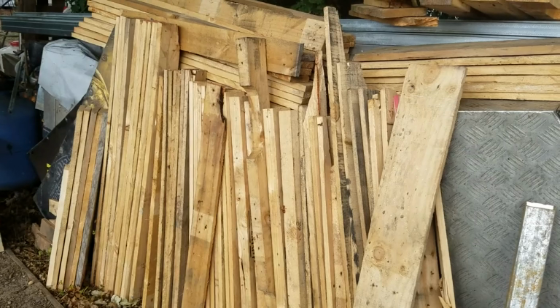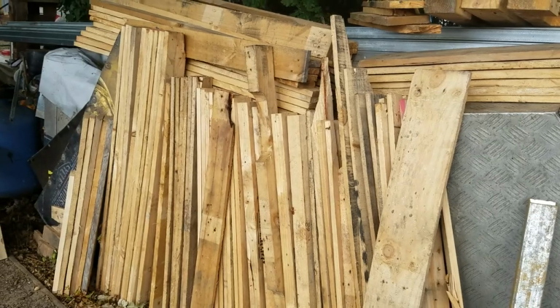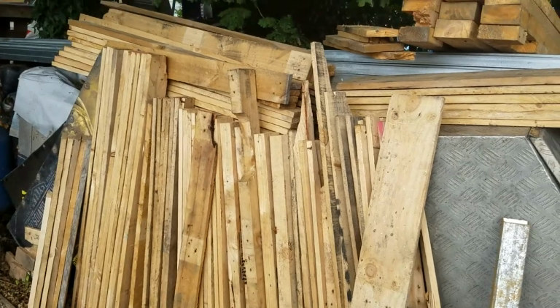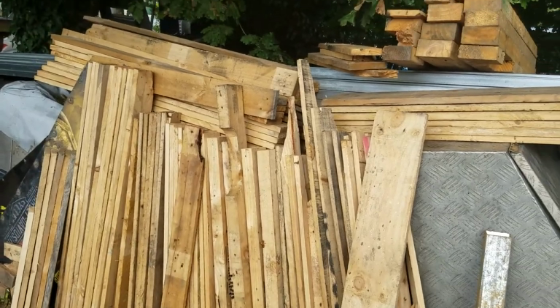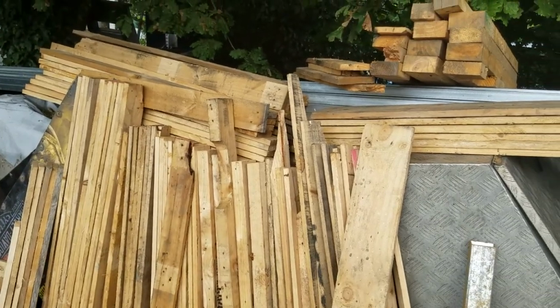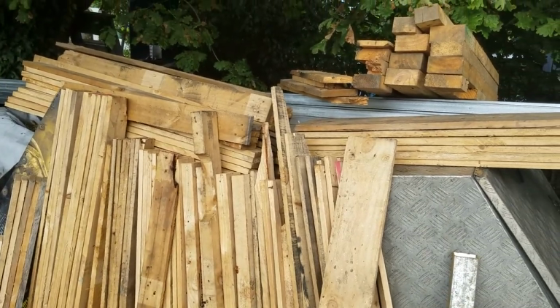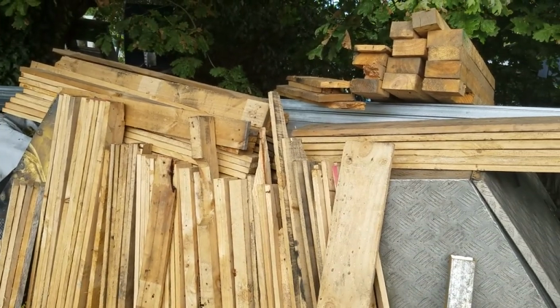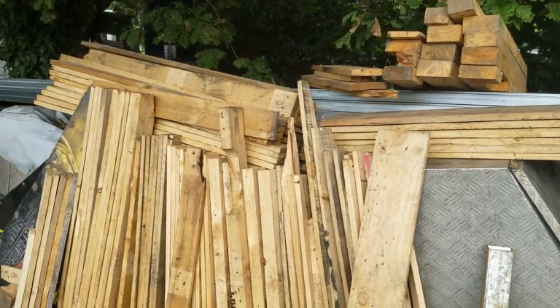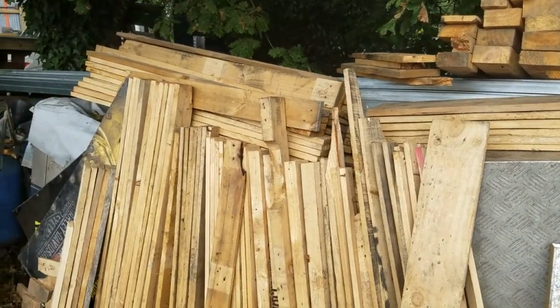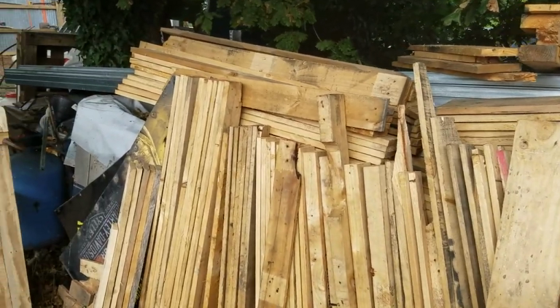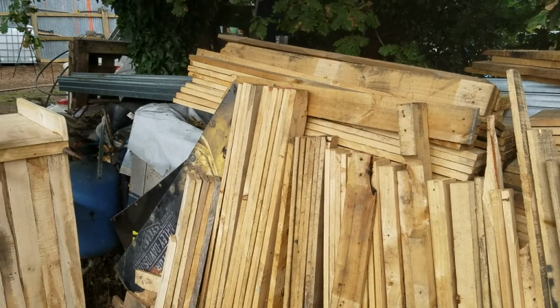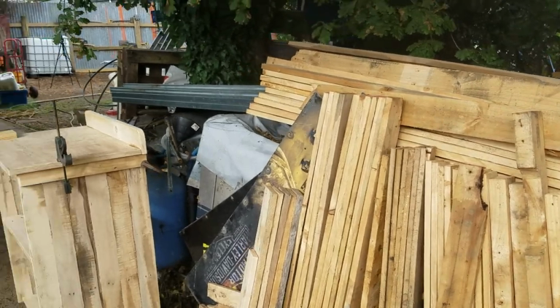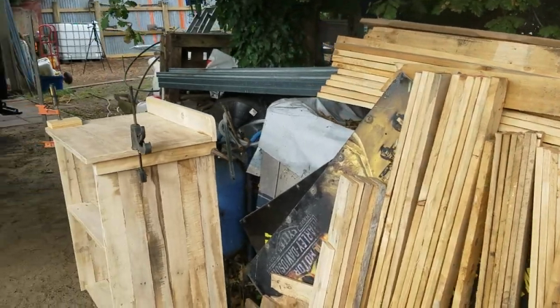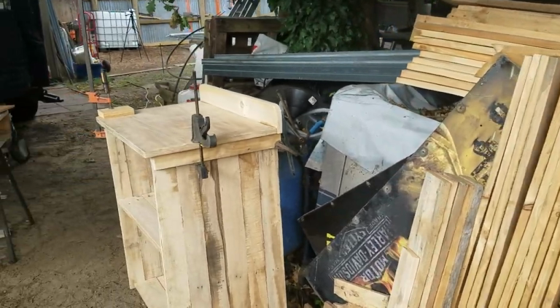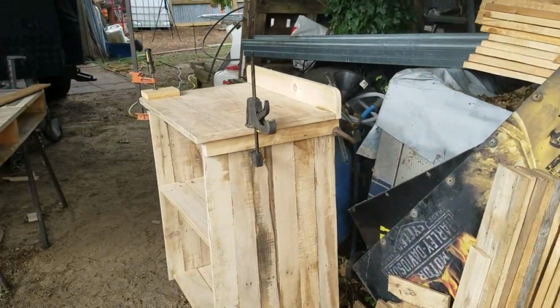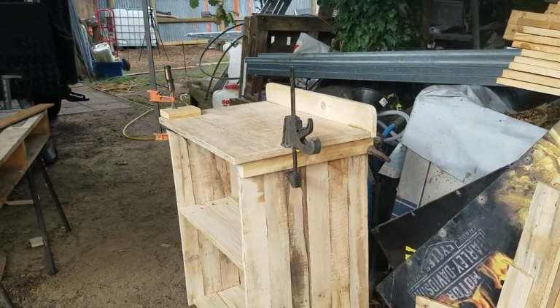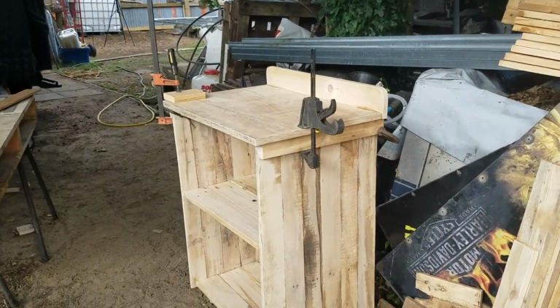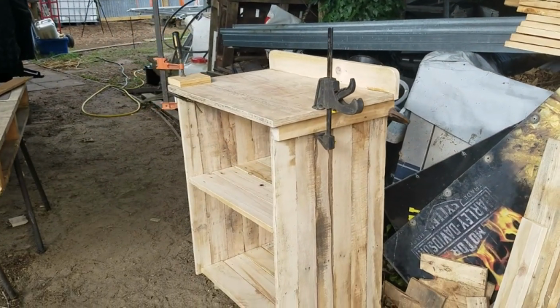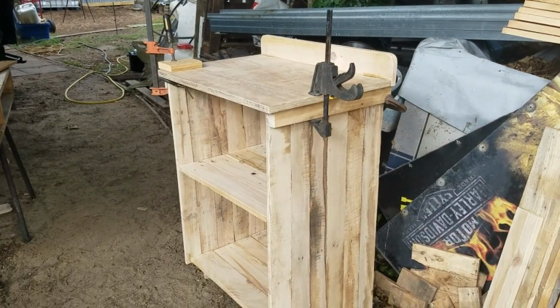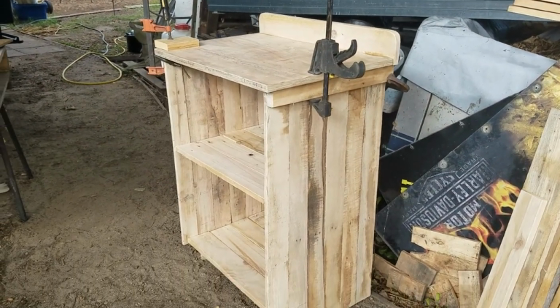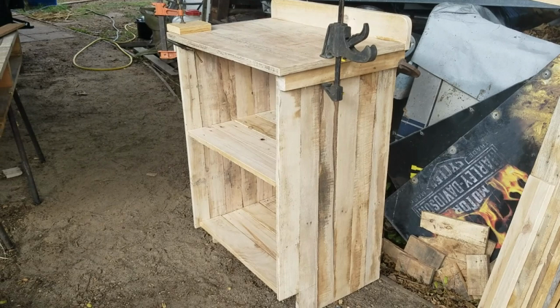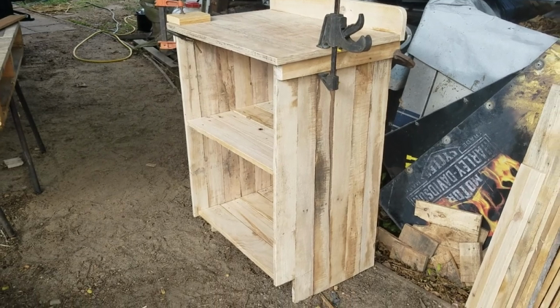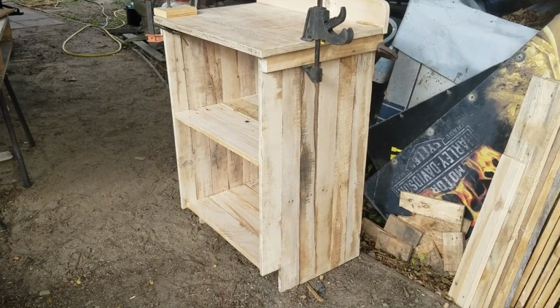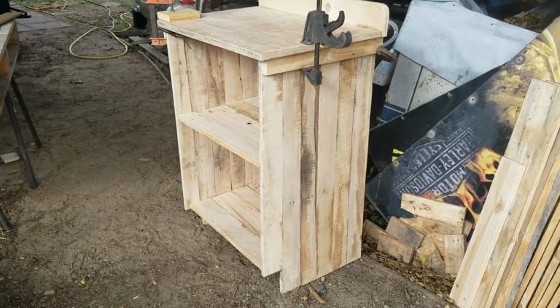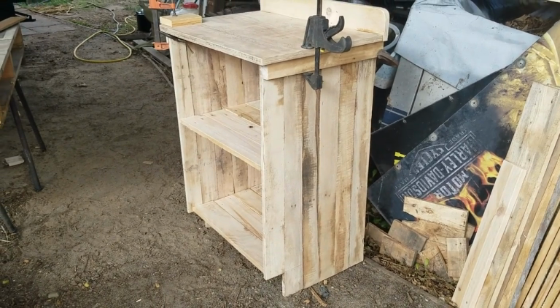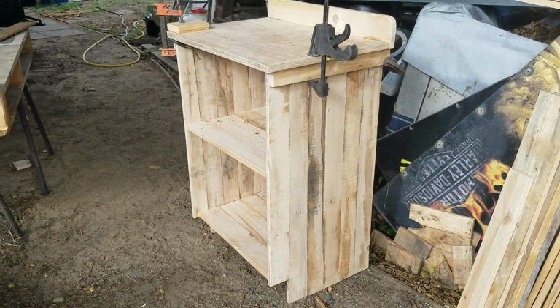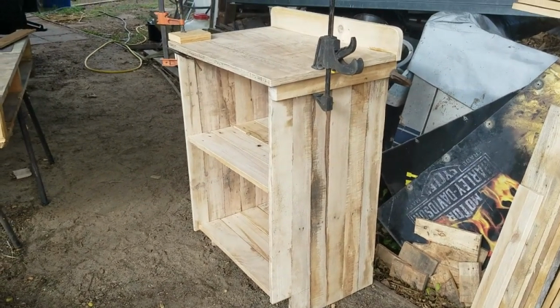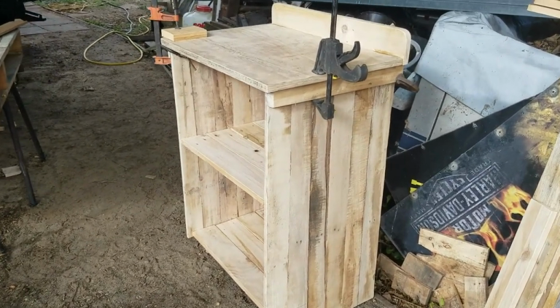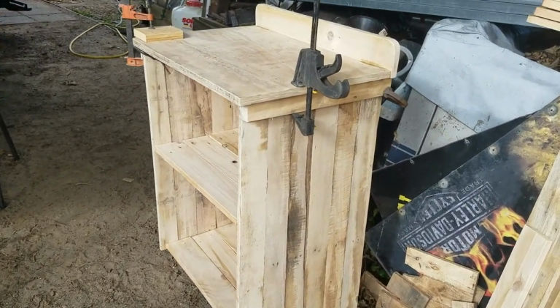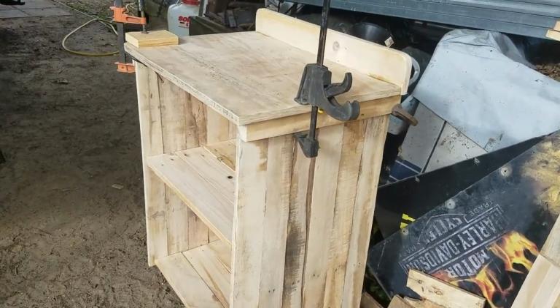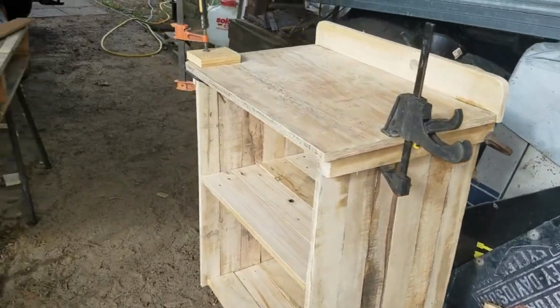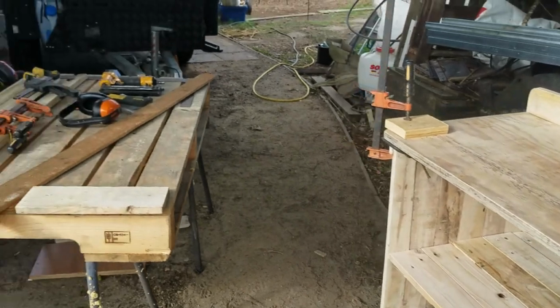I scored seven nice fresh clean pallets the other day, so I whipped them home and turned one or two of them into this — a custom cabinet for my new little kitchen, my galley.